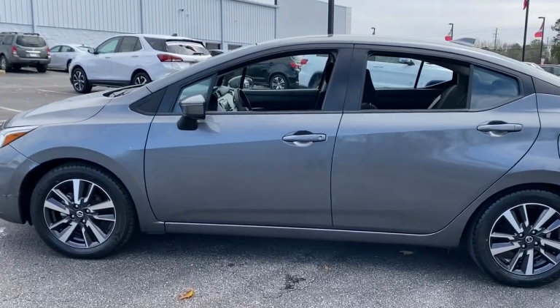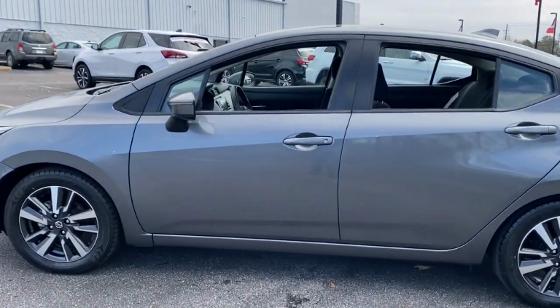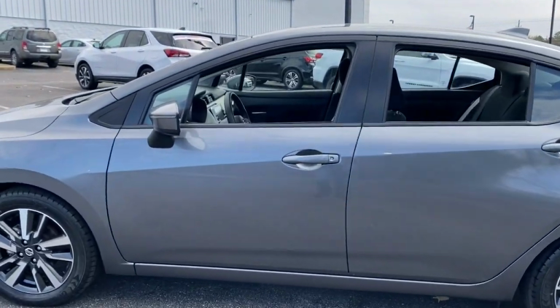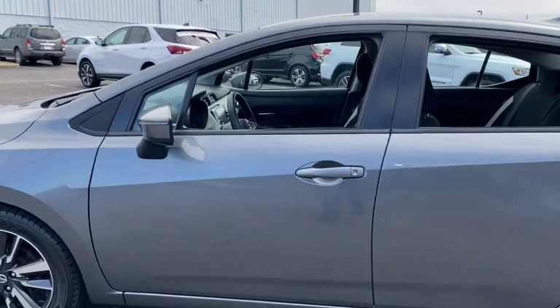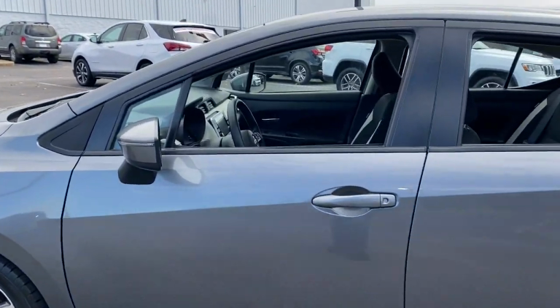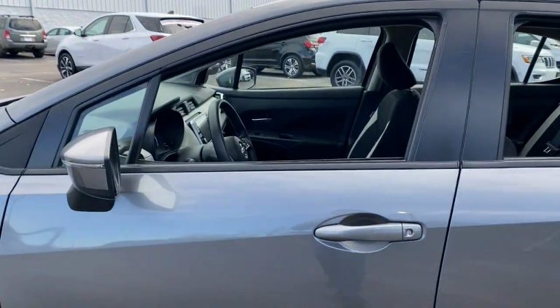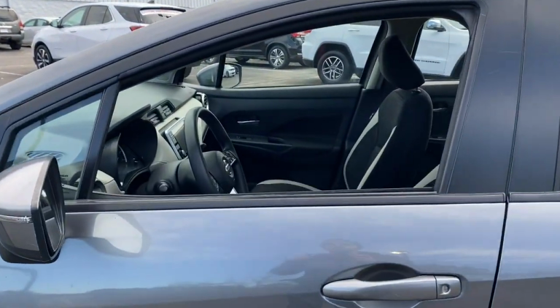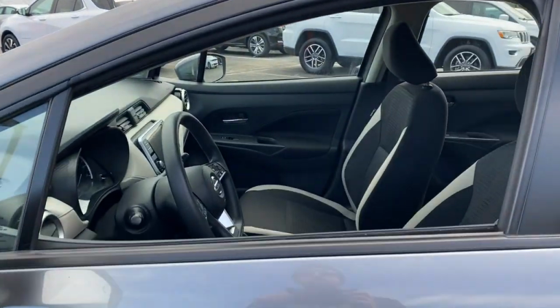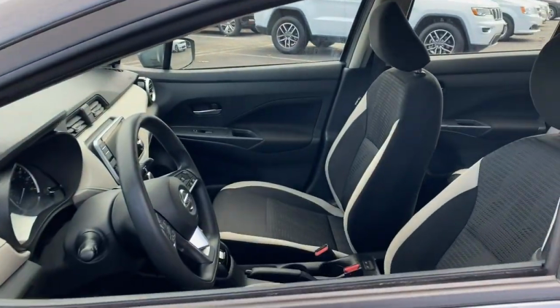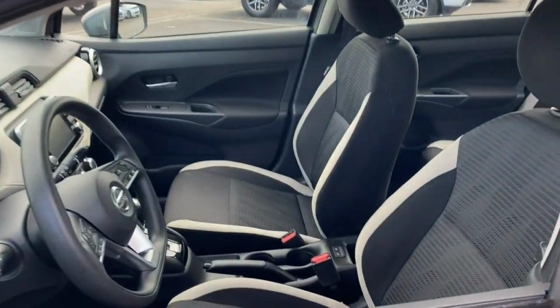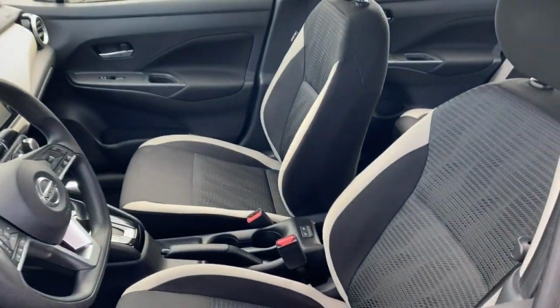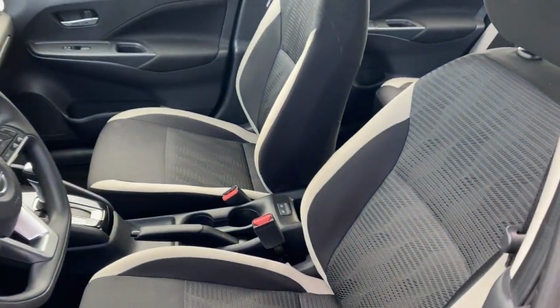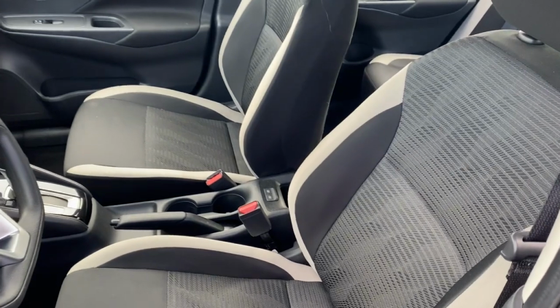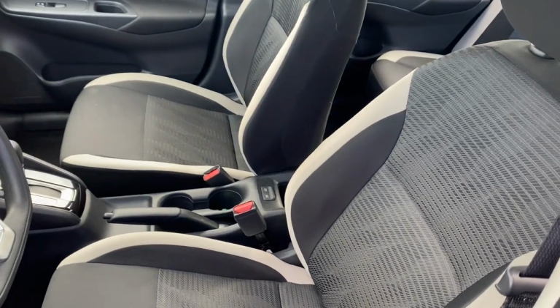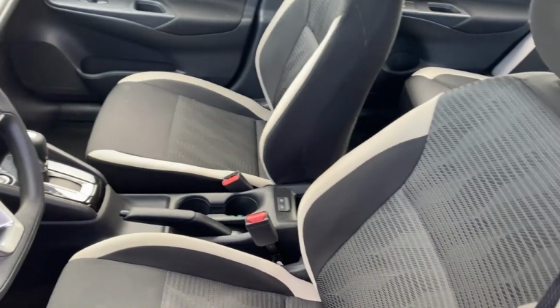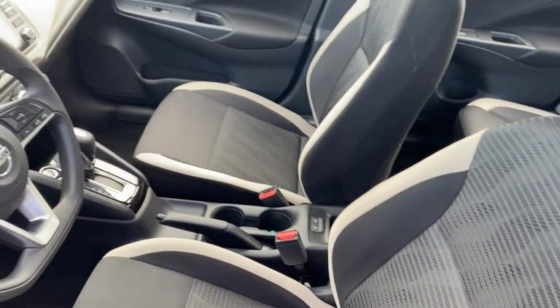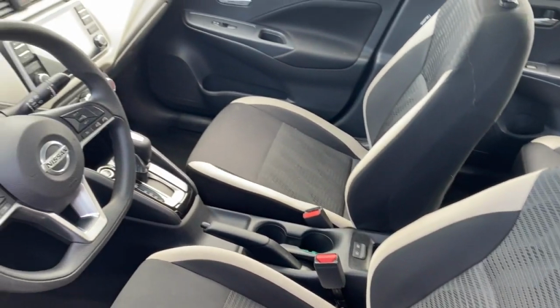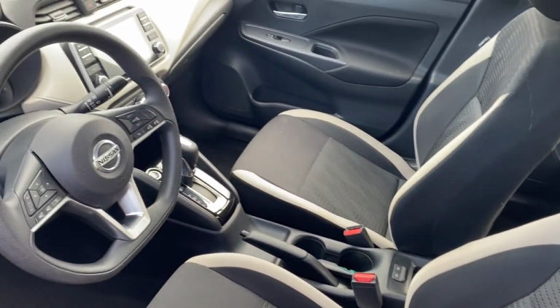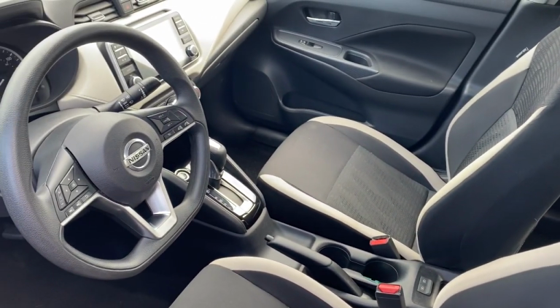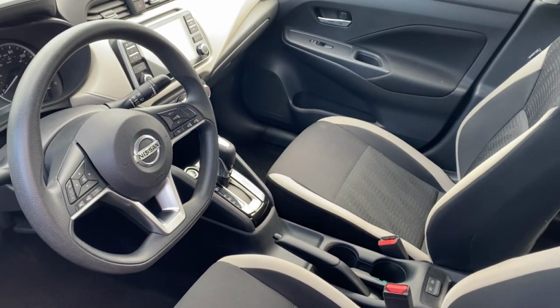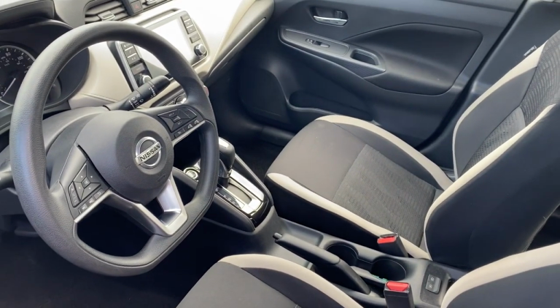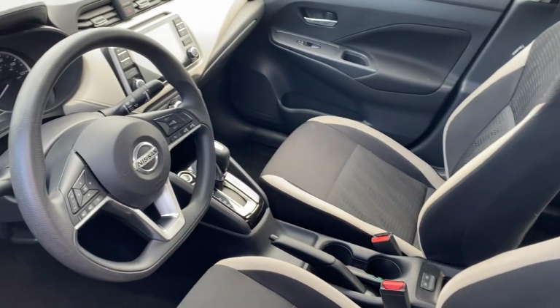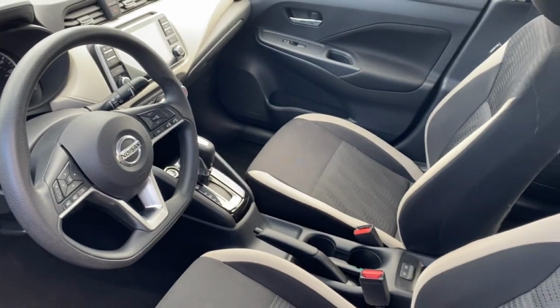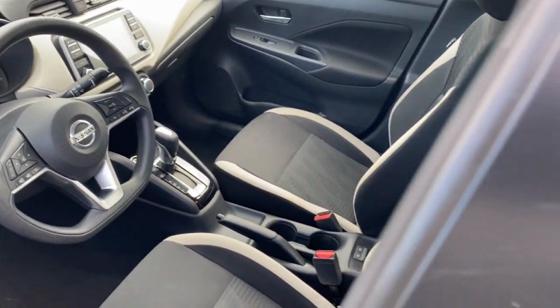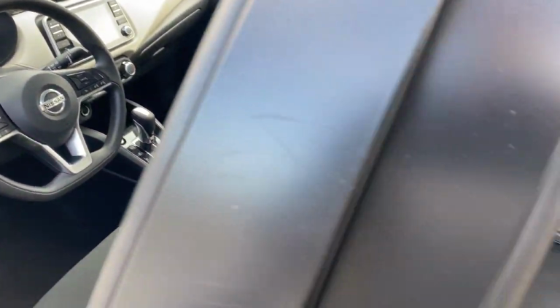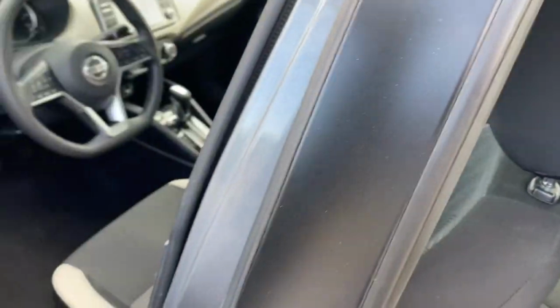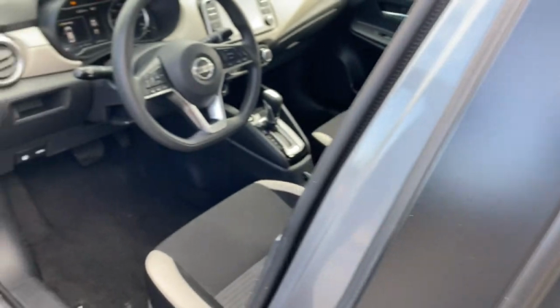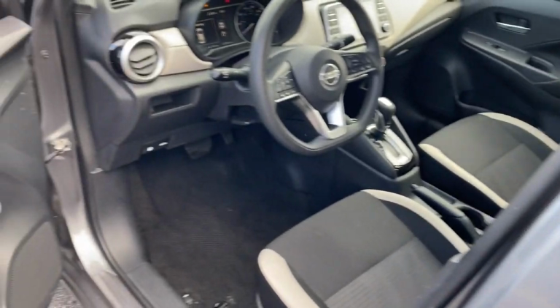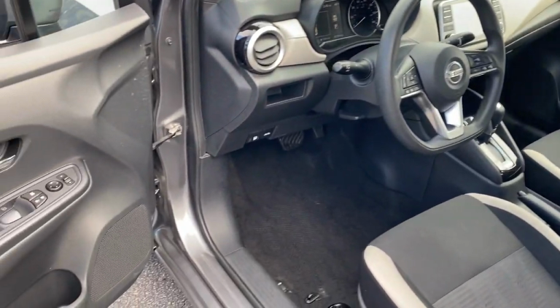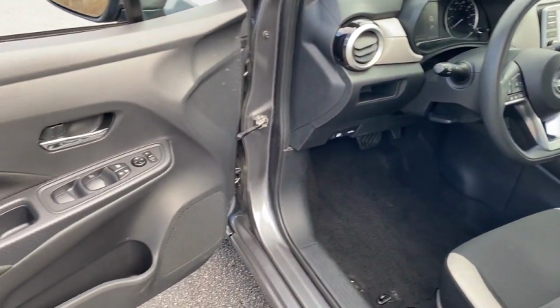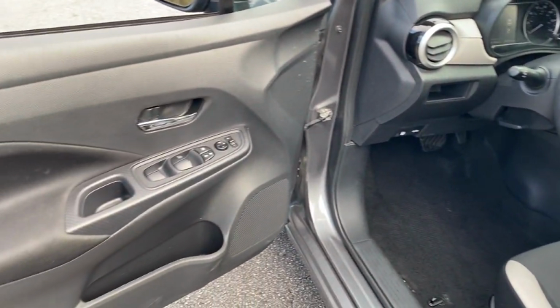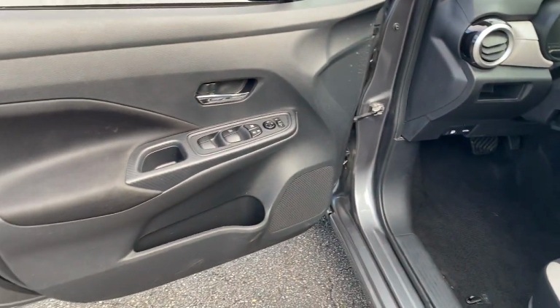These are just some of the great options this vehicle comes with: four-cylinder engine, heated mirrors, lane-keeping assist, backup camera, blind spot monitor, aluminum wheels.